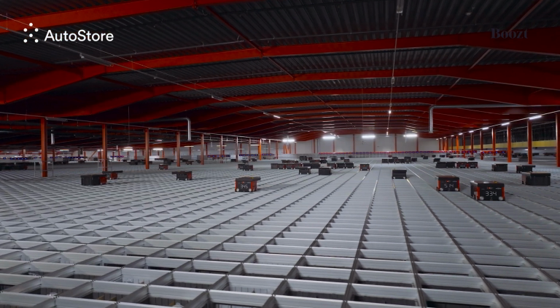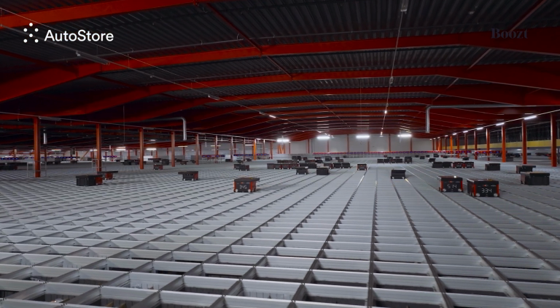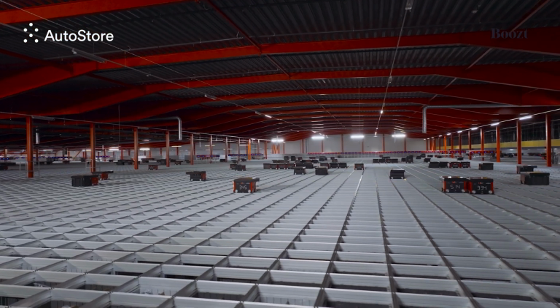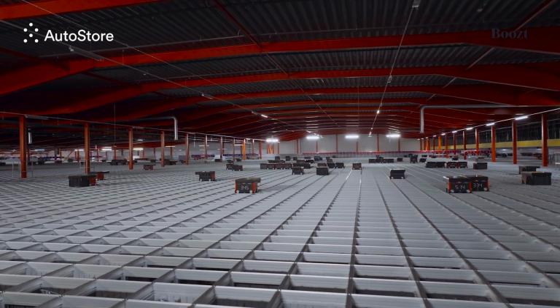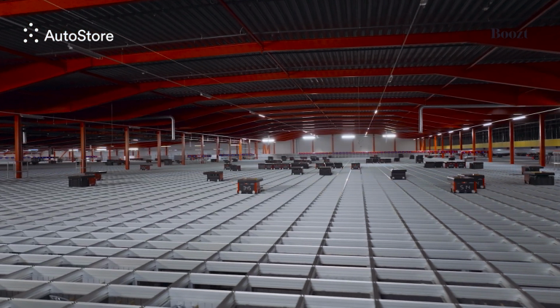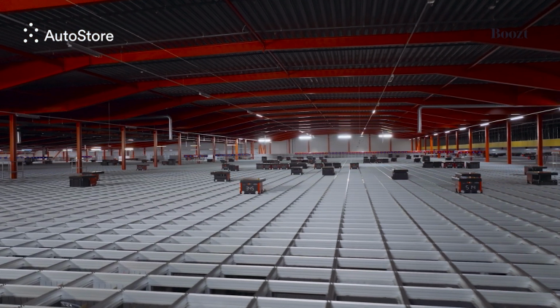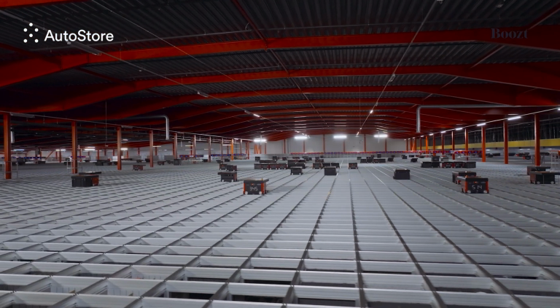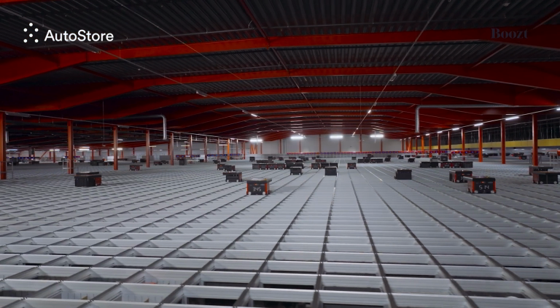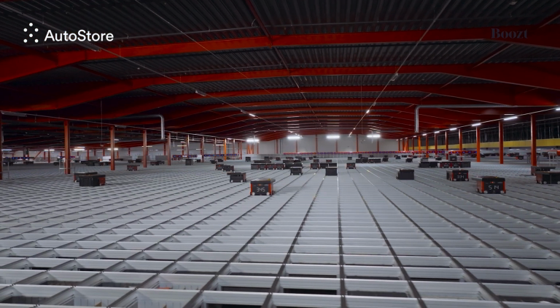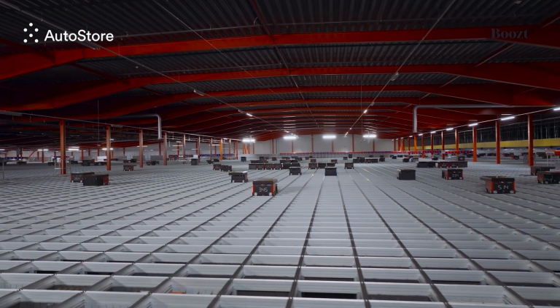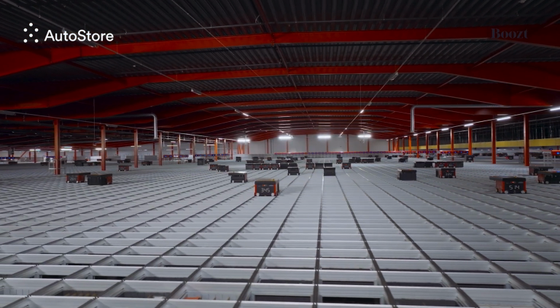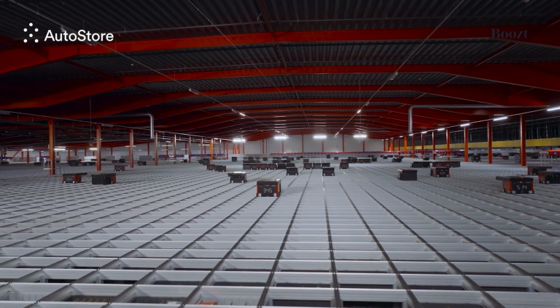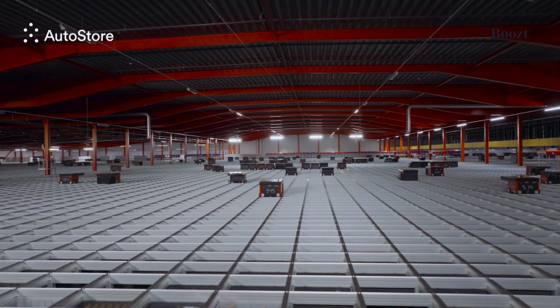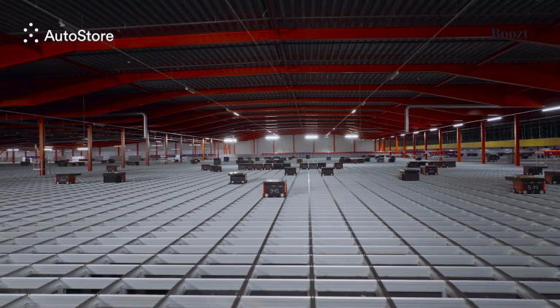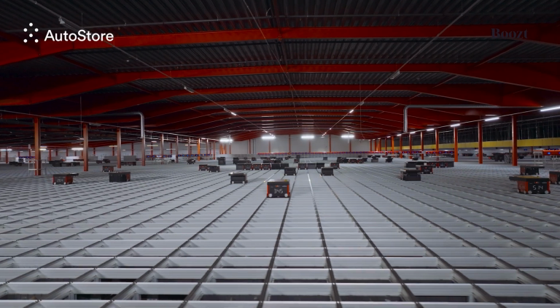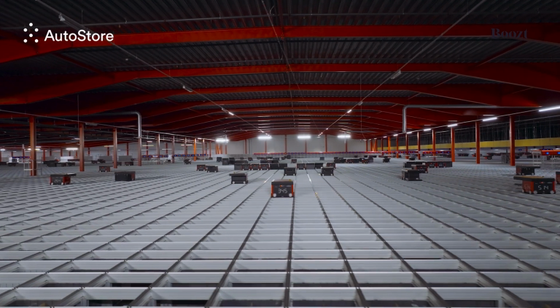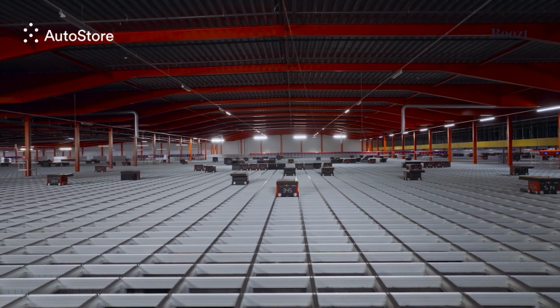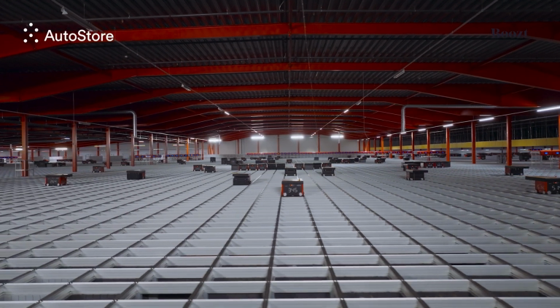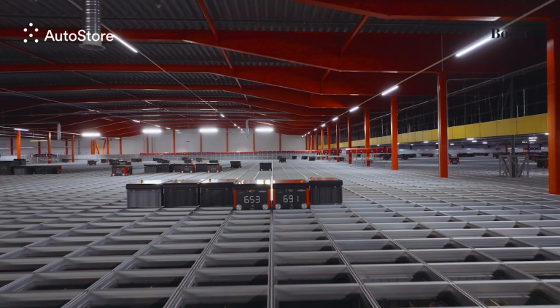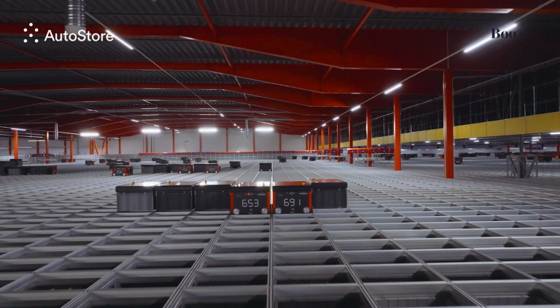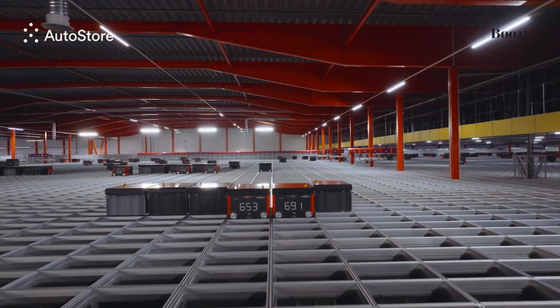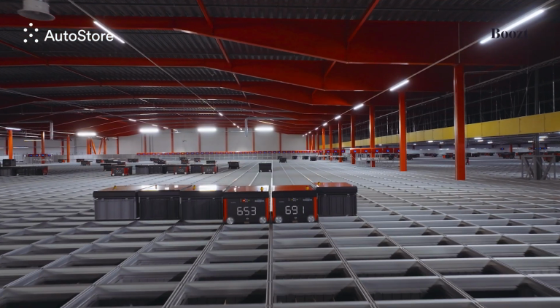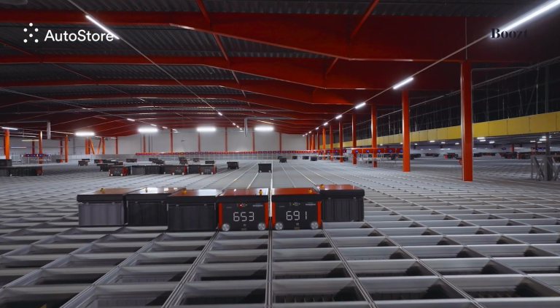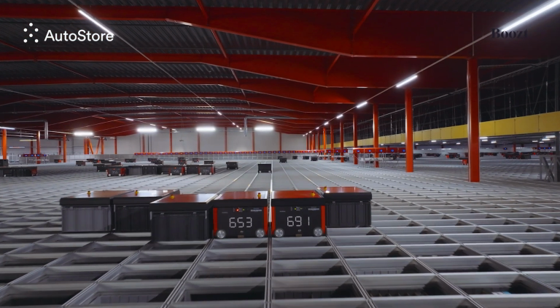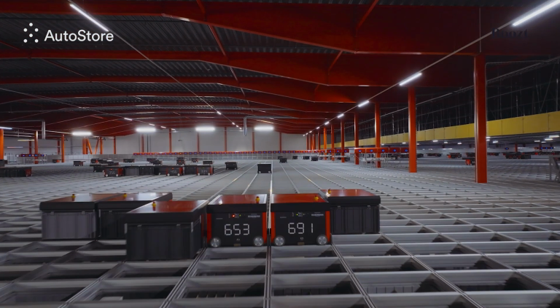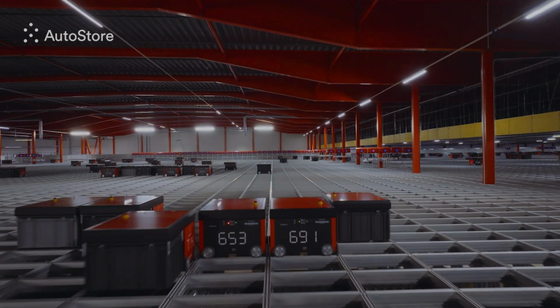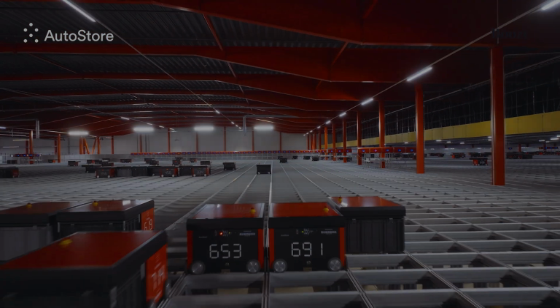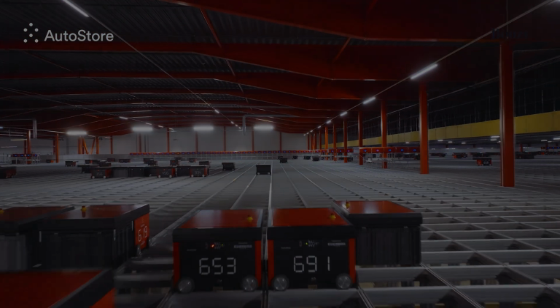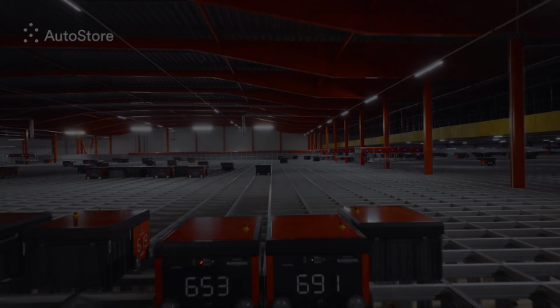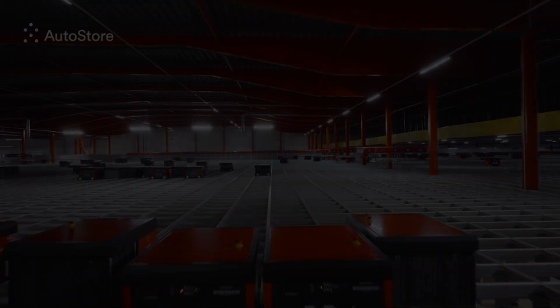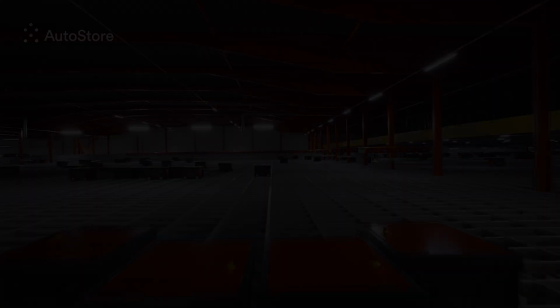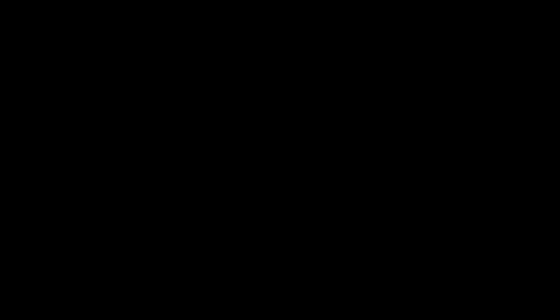AutoStore can connect to all warehouse management systems and will interact with other warehouse modules. Any robot can get any bin. Any bin can be delivered to any workstation. Your goods are still within an arm's reach — all of it.